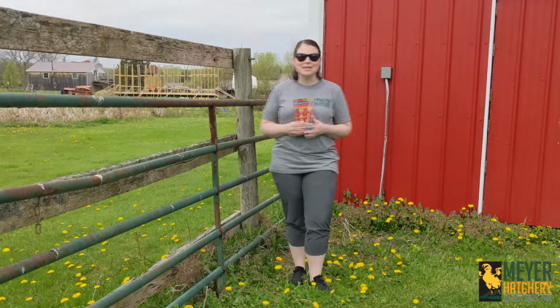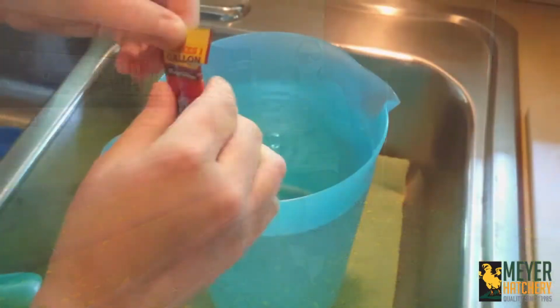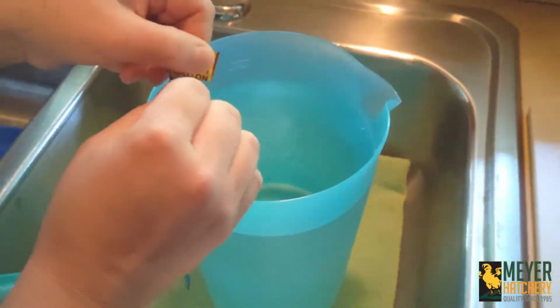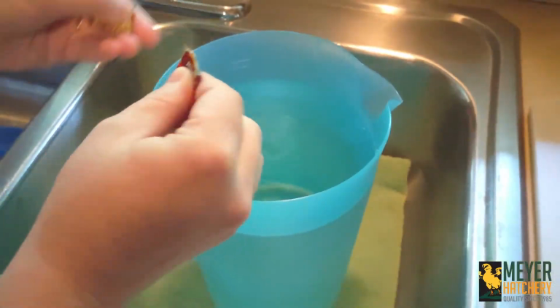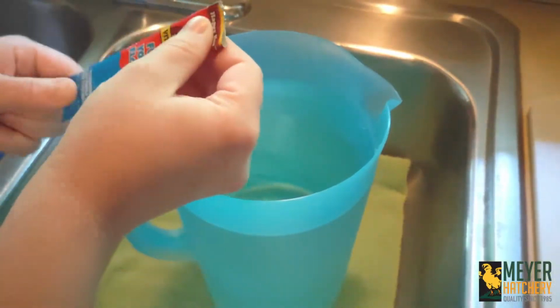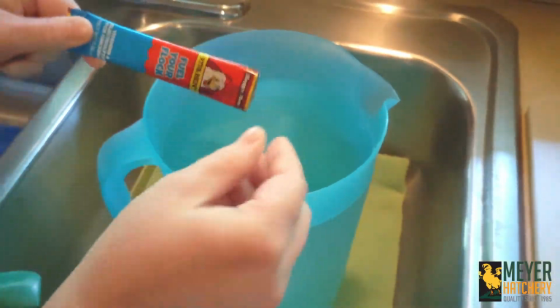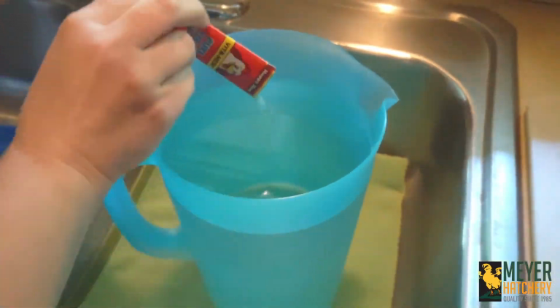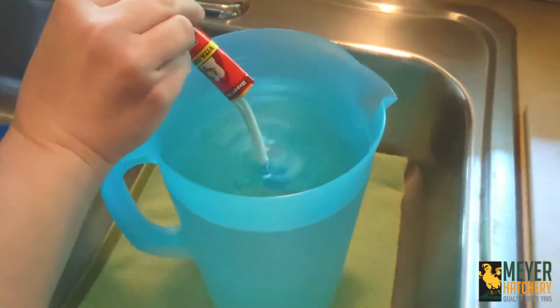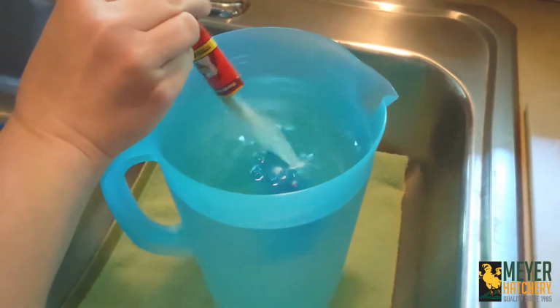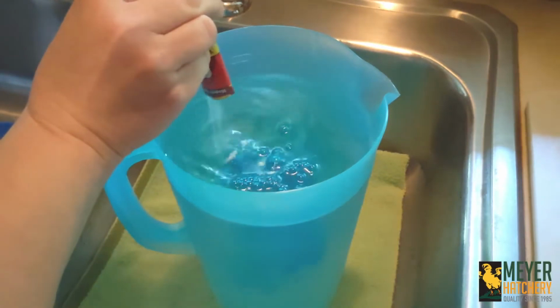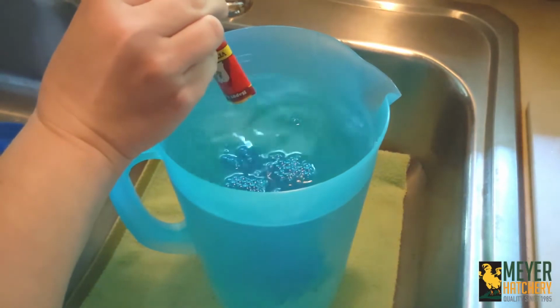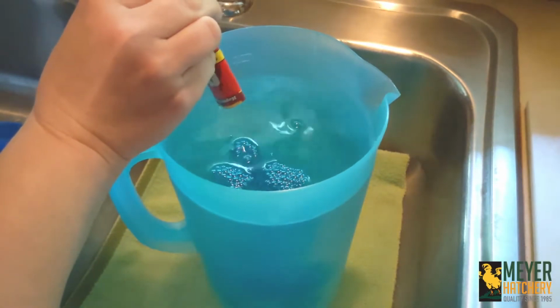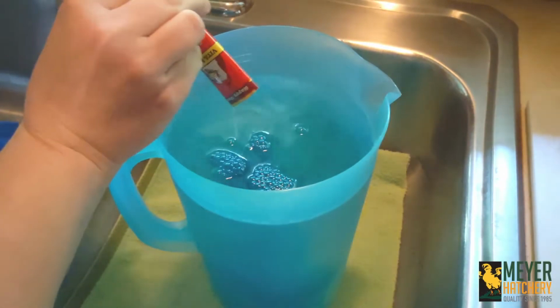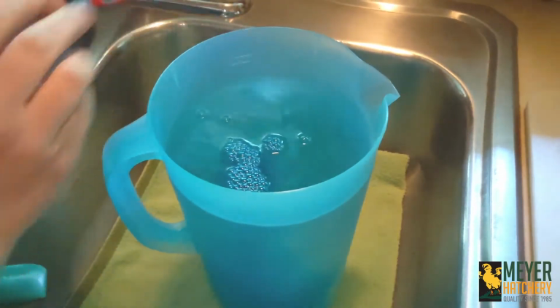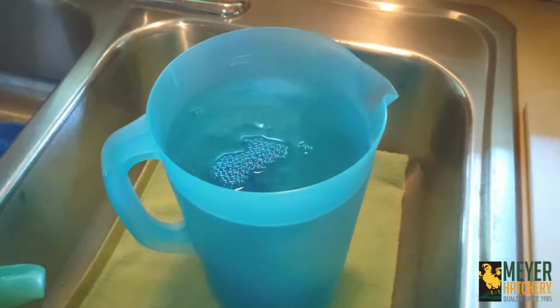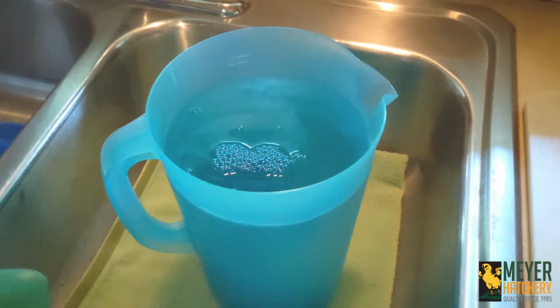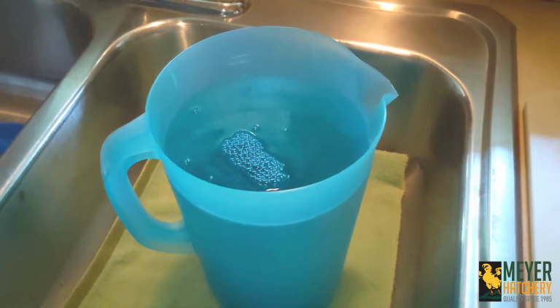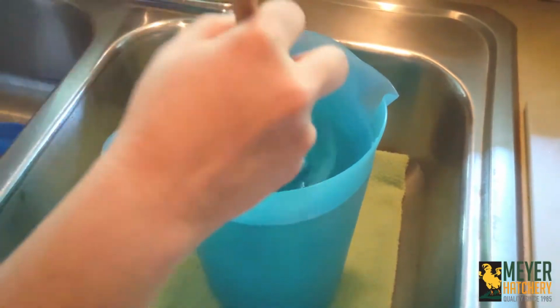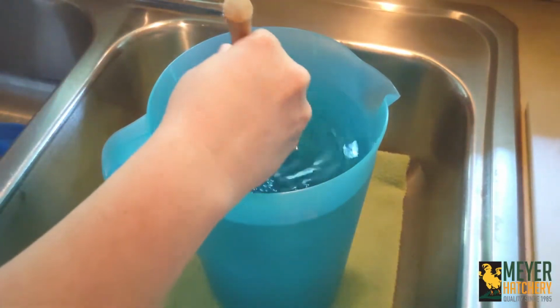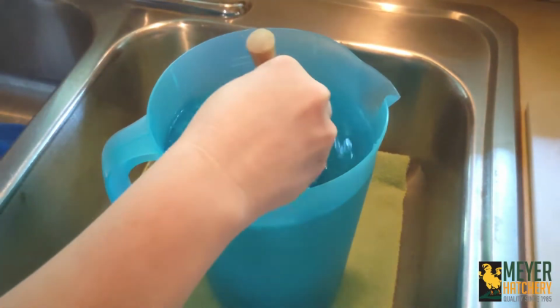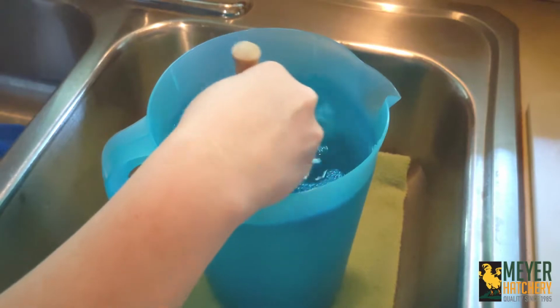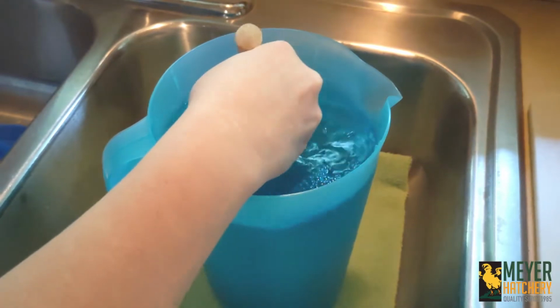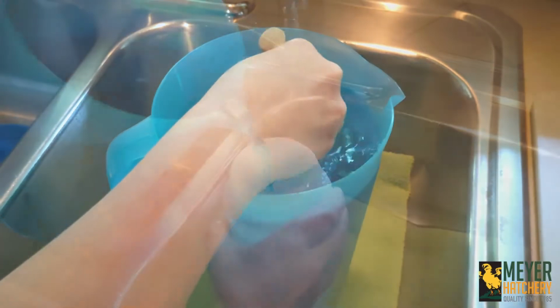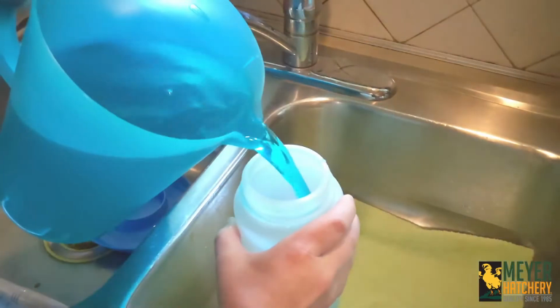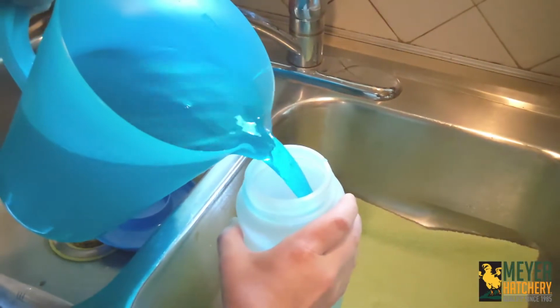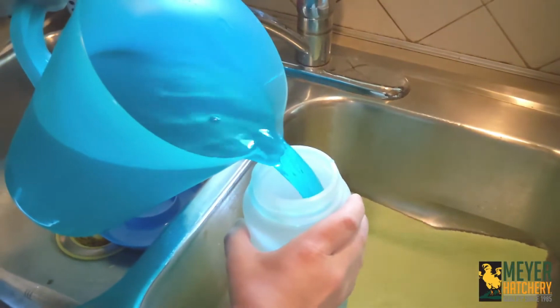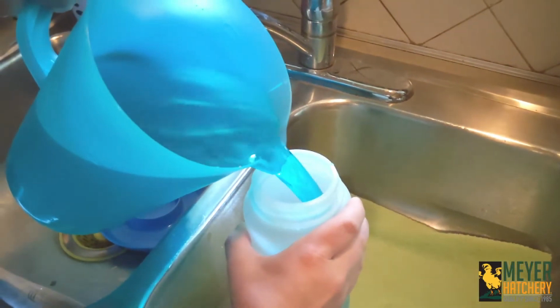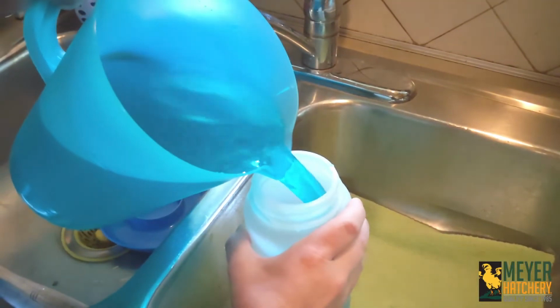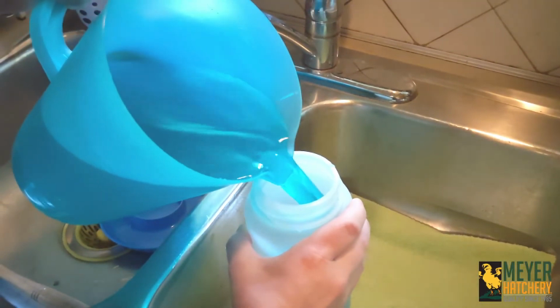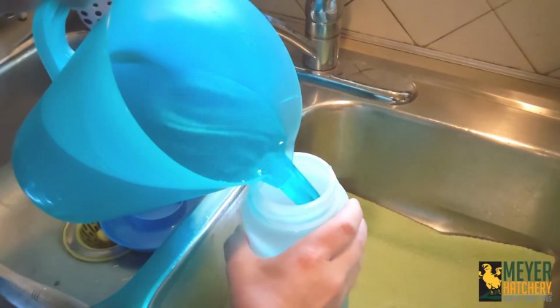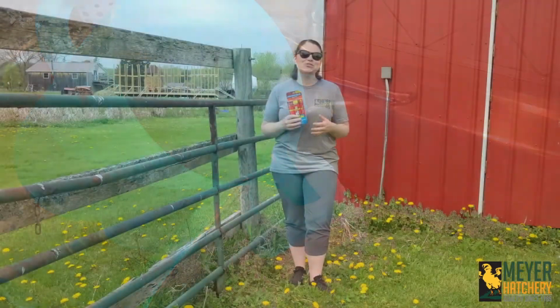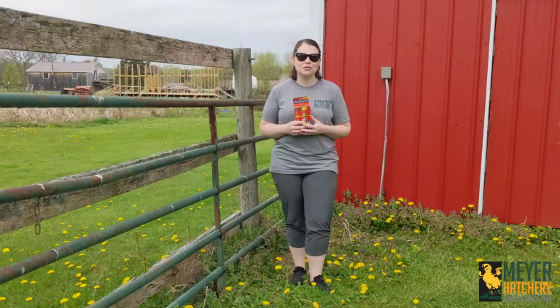Mixing is very easy. All you need to do is grab a gallon of water and one of your single-use packets. Pour the packet into your water, give it a good stir, and offer it to your flock.